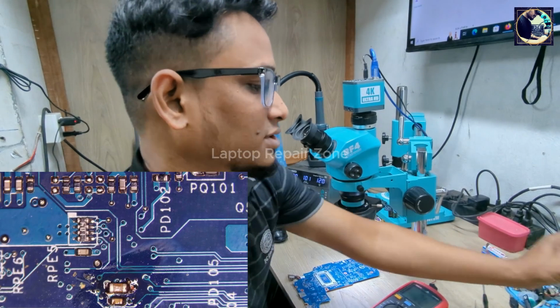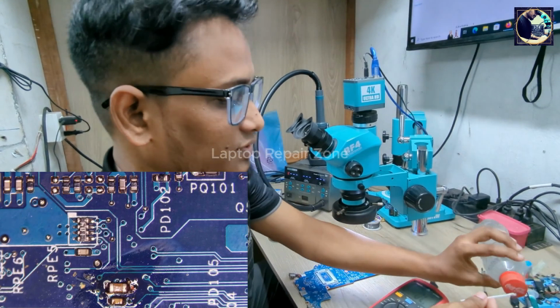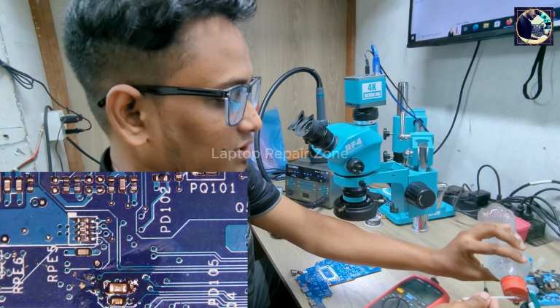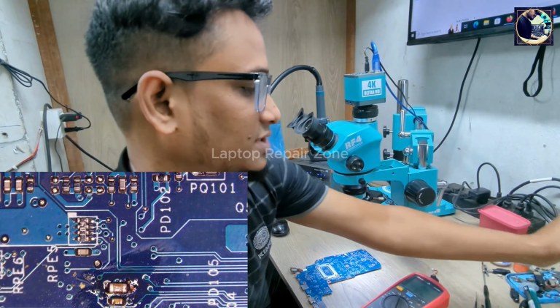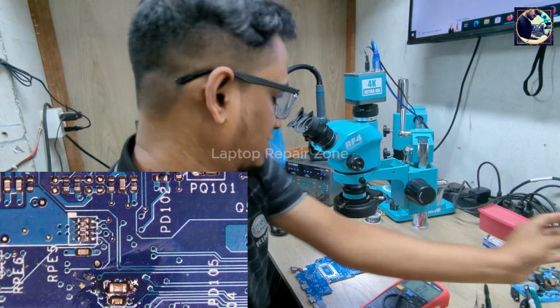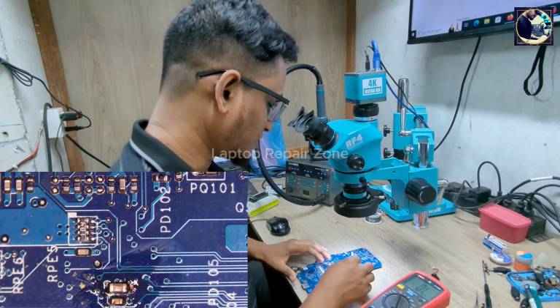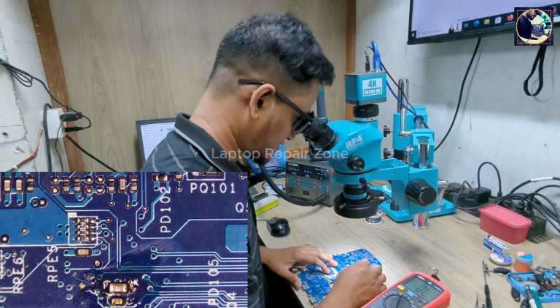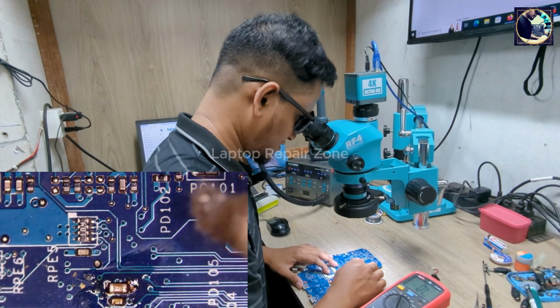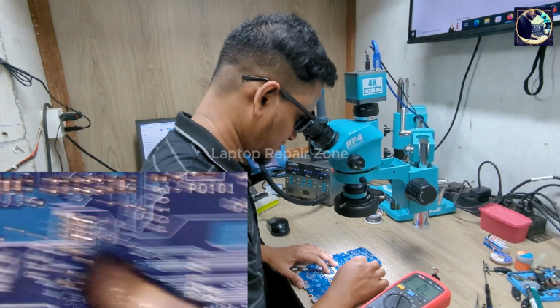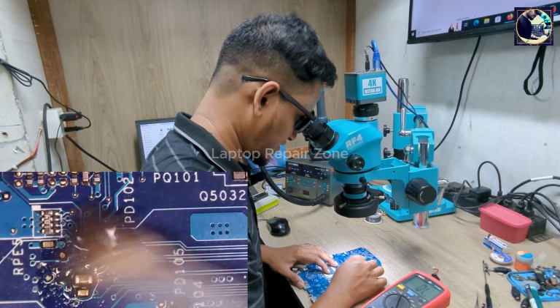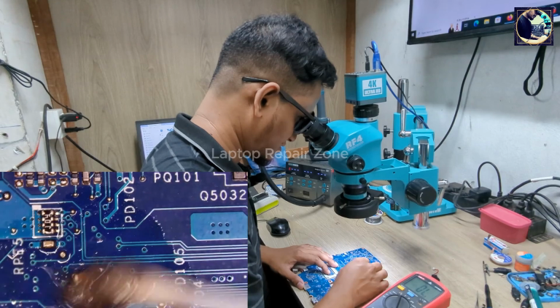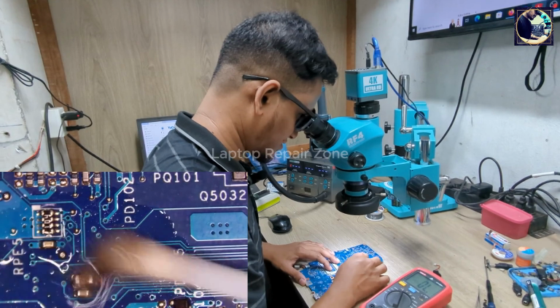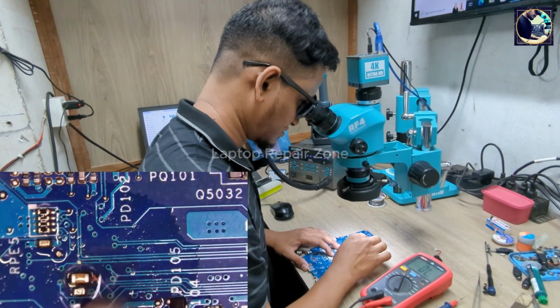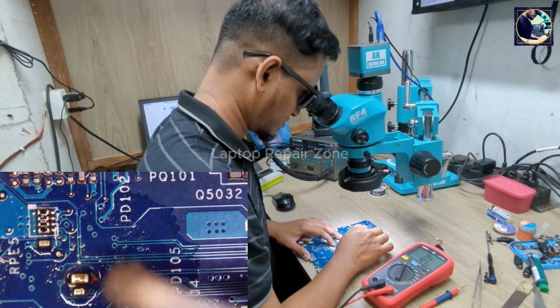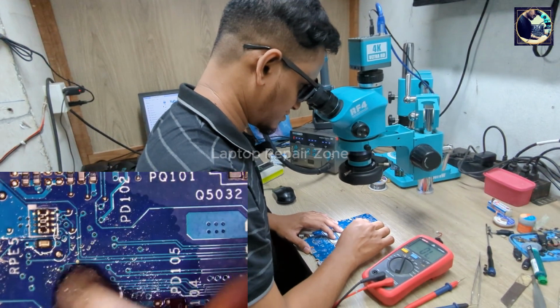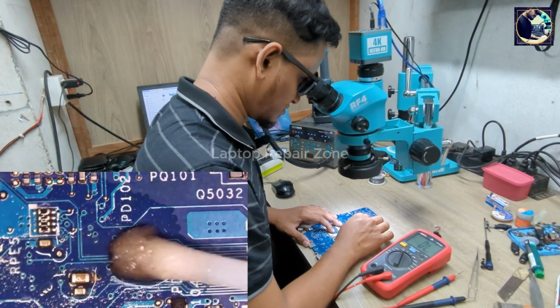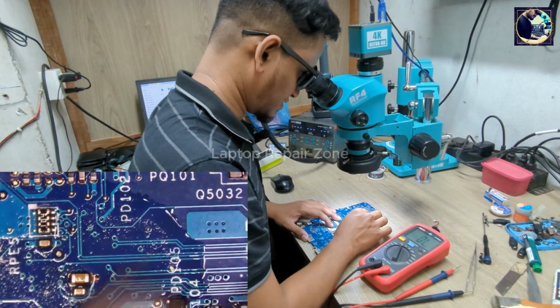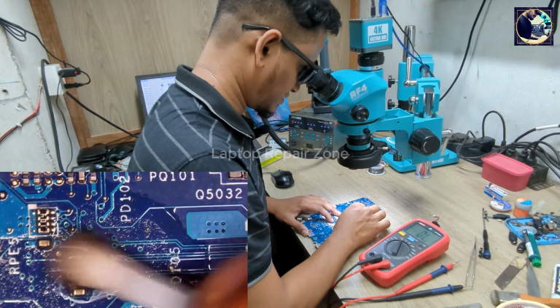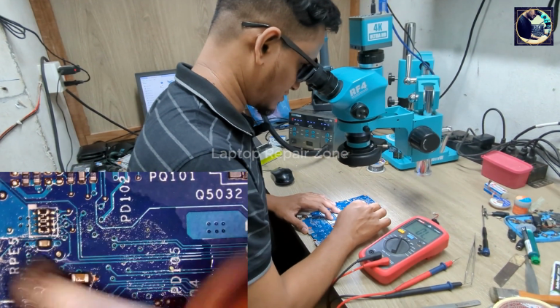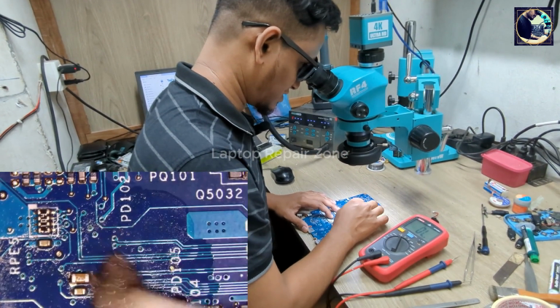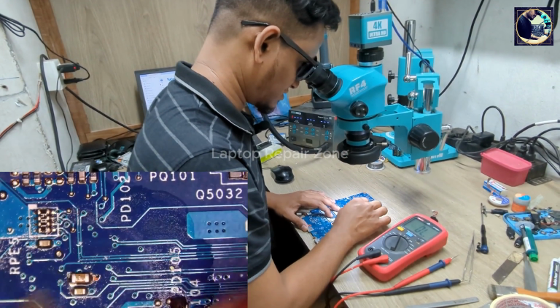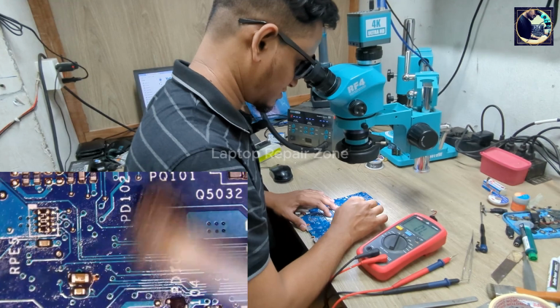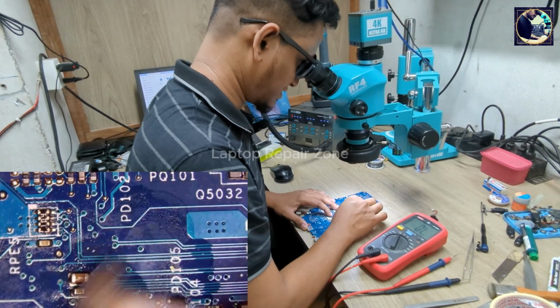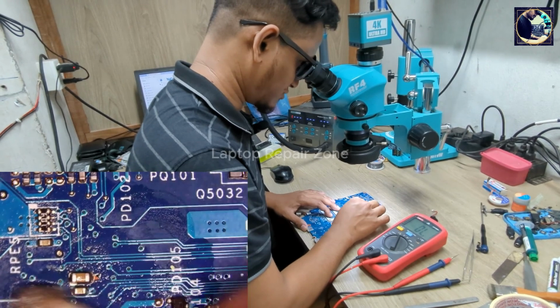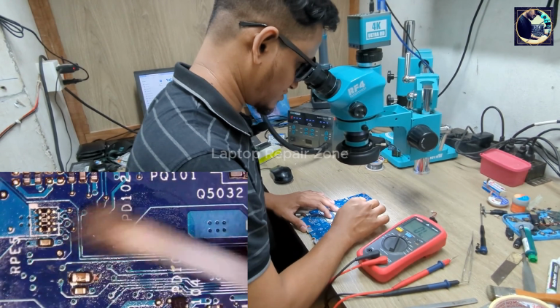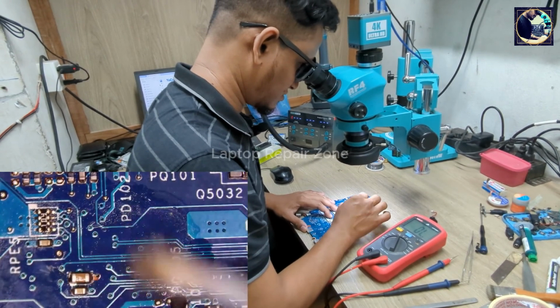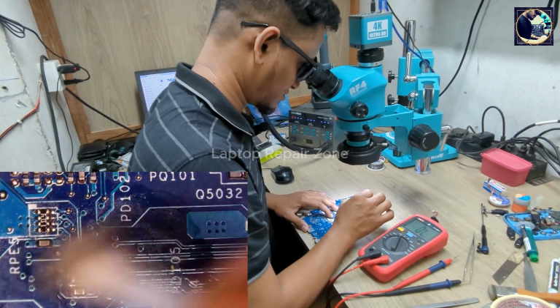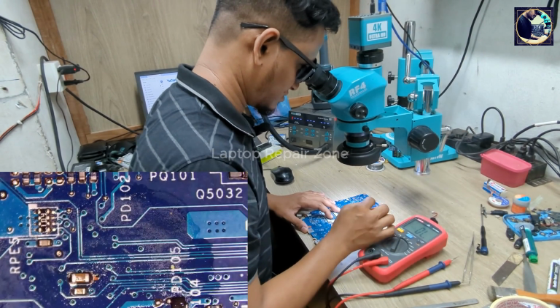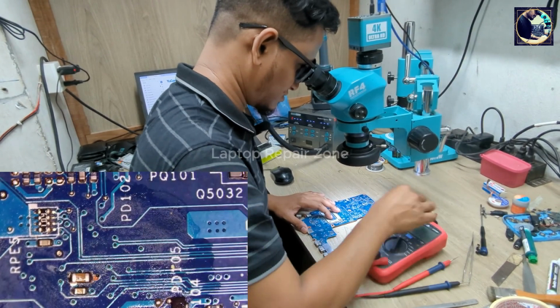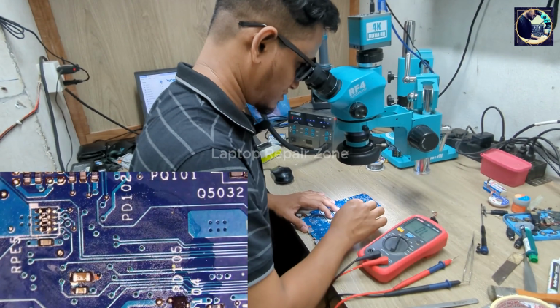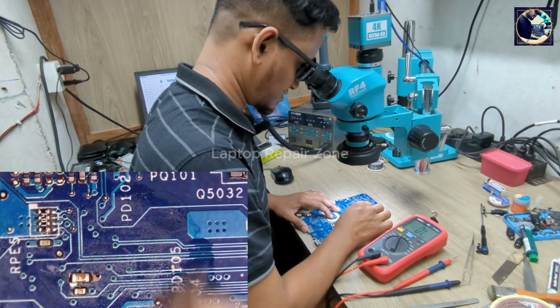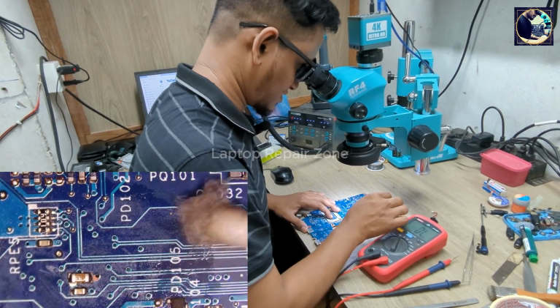Let's clean this area. It looks nice and smooth. Okay, it's done — we've replaced and cleaned up the component.